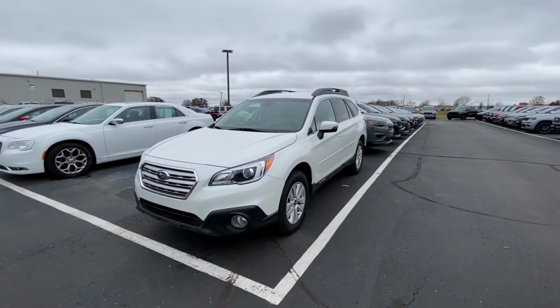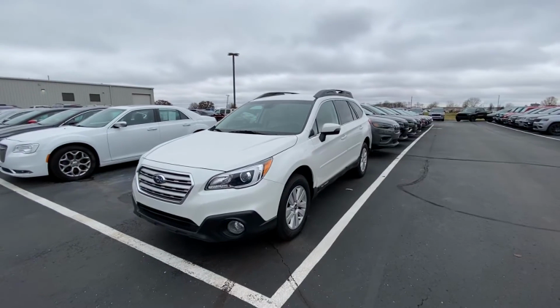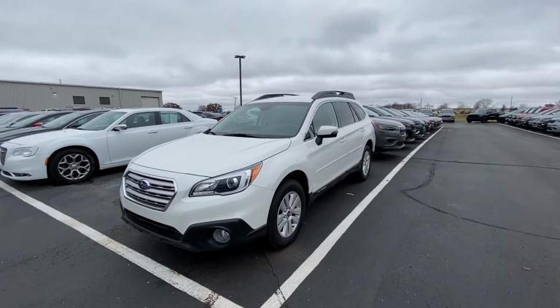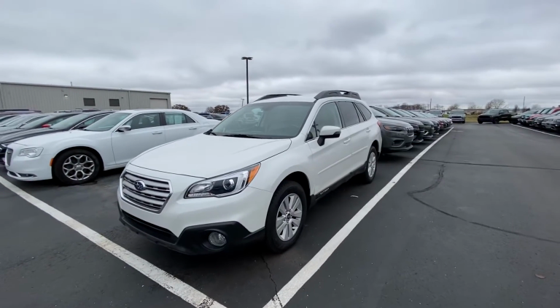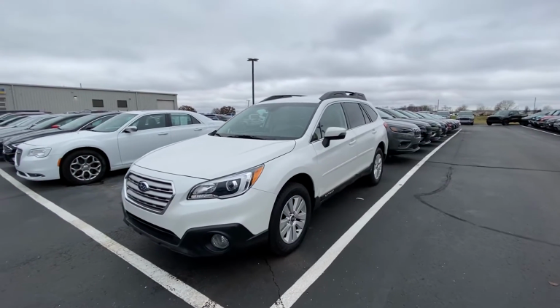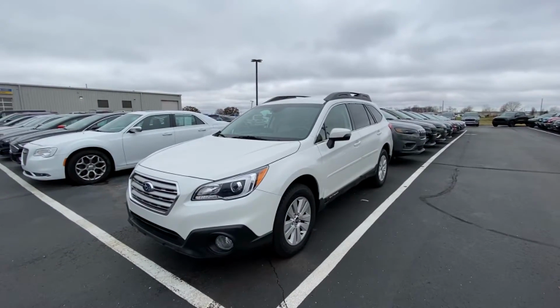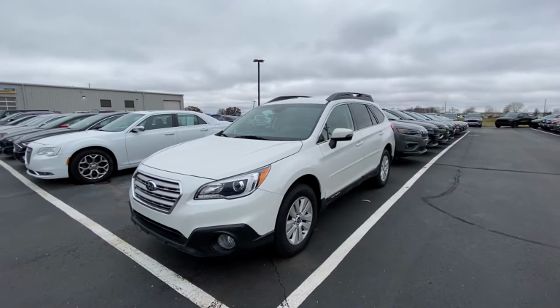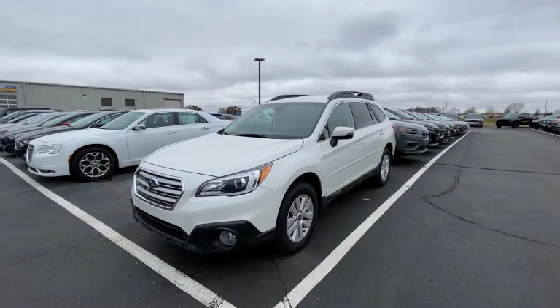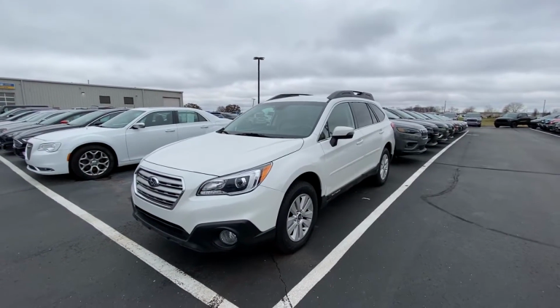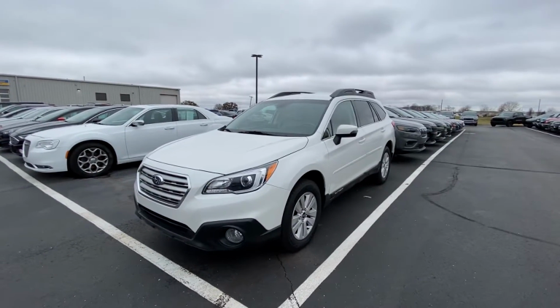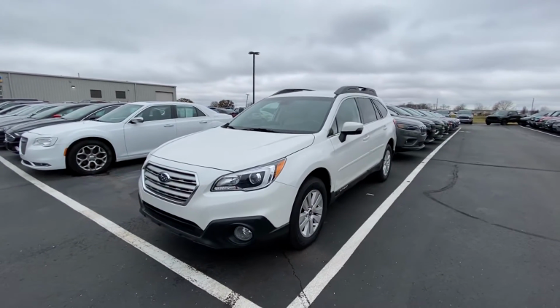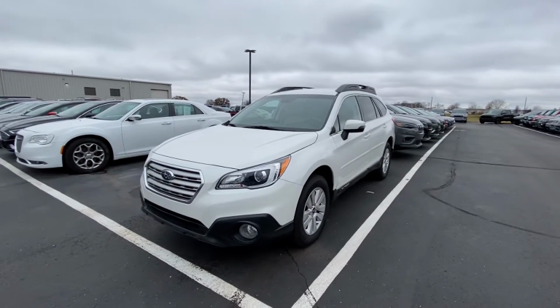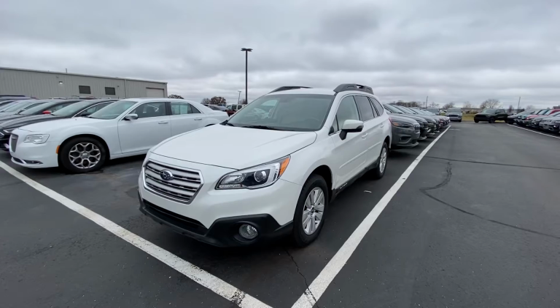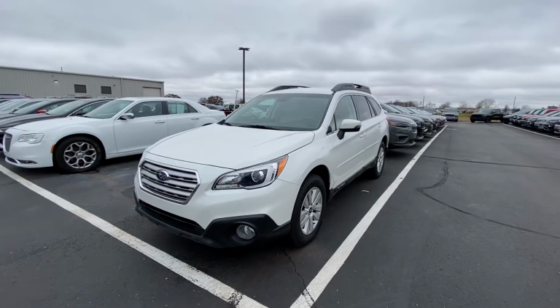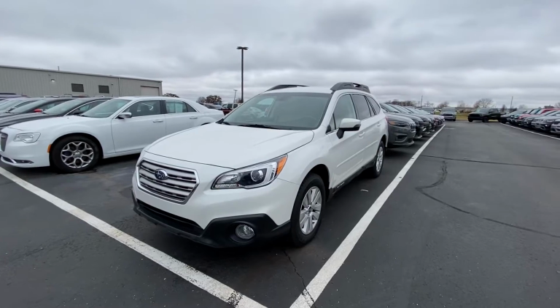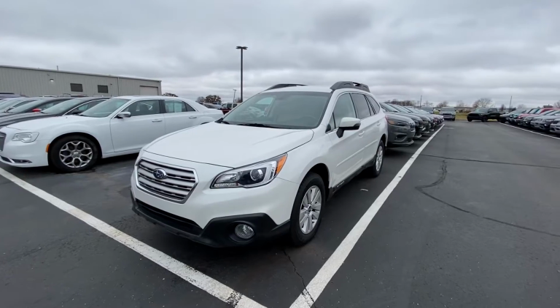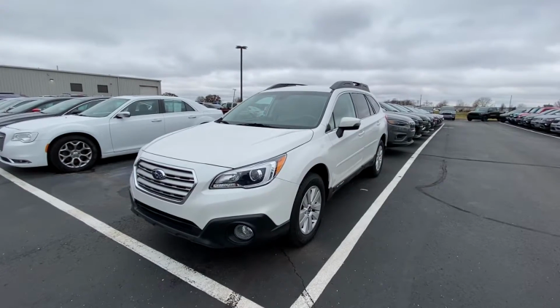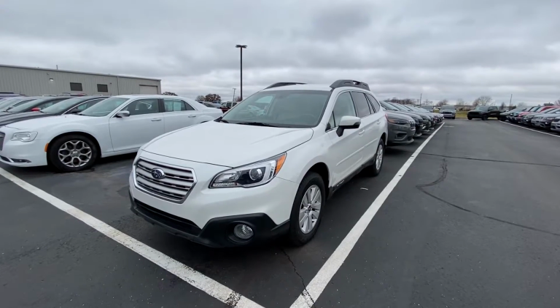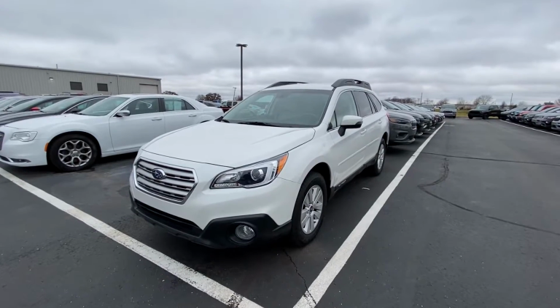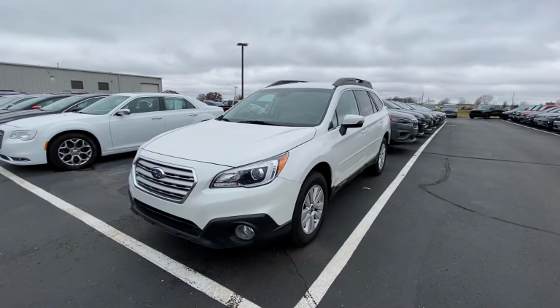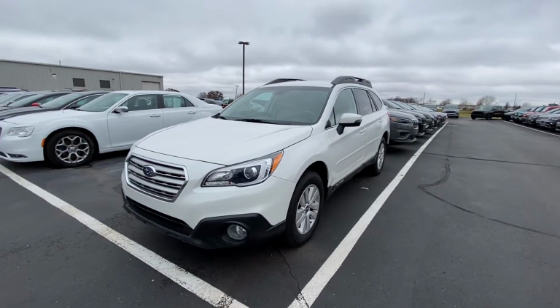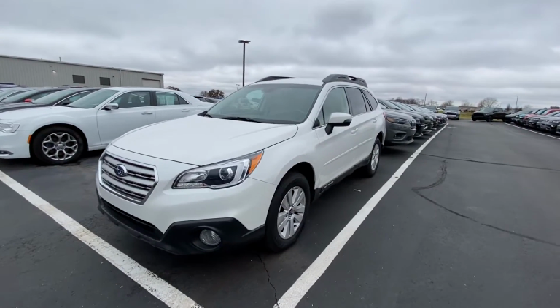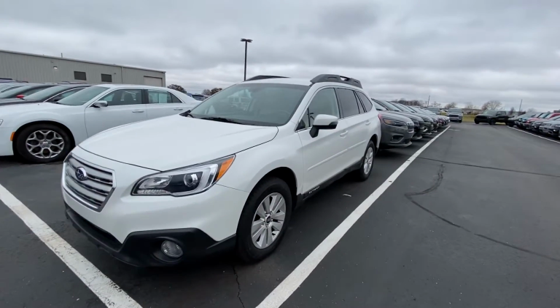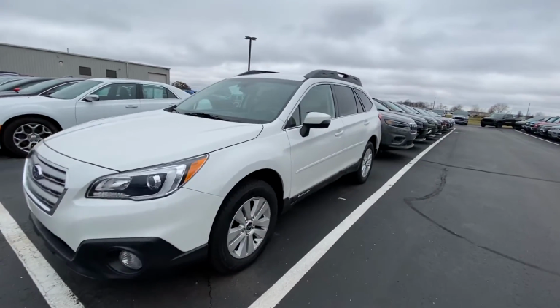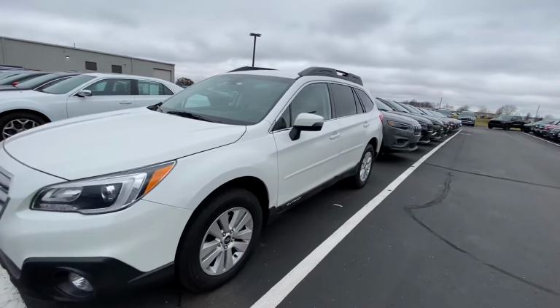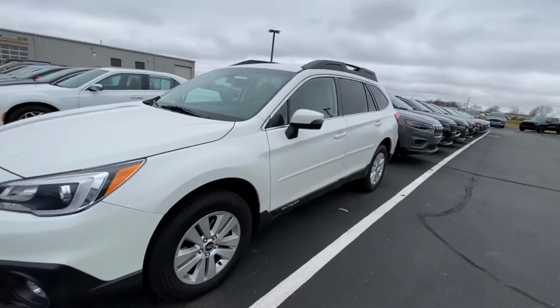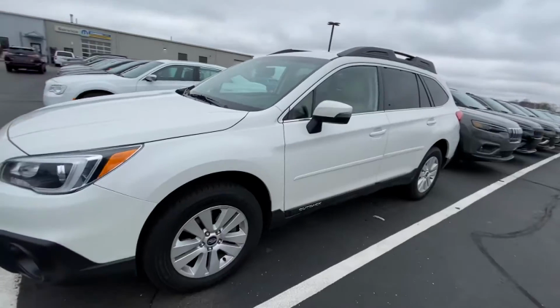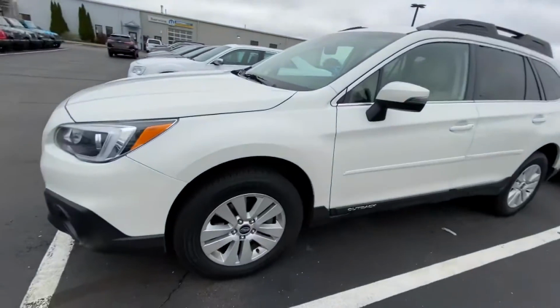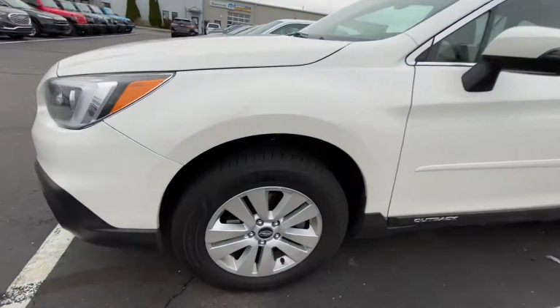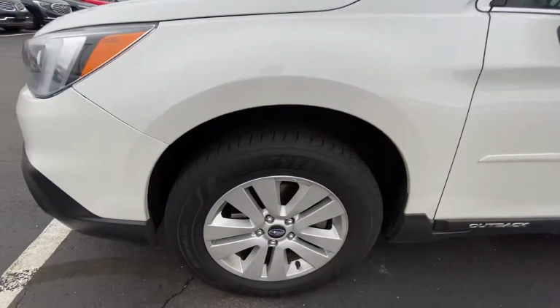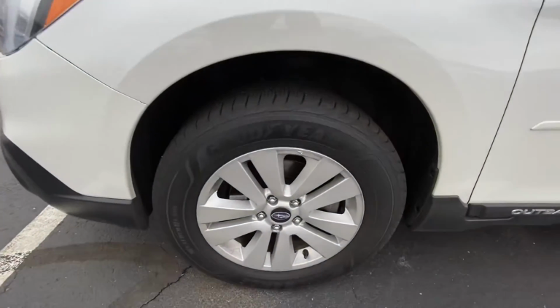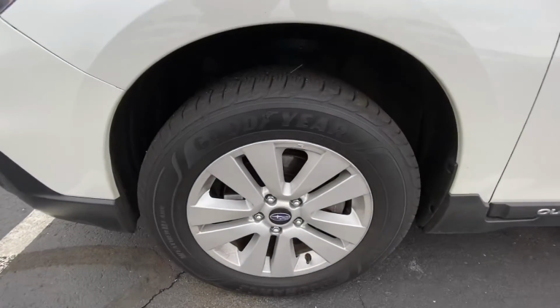Hey Norman, it's Tyson out here at Terry Henry's Chrysler. You just inquired about the 2017 Subaru Outback. Going to give you a quick walk around here of it — very clean car, tires are good.